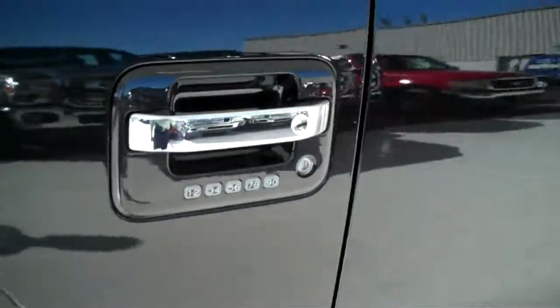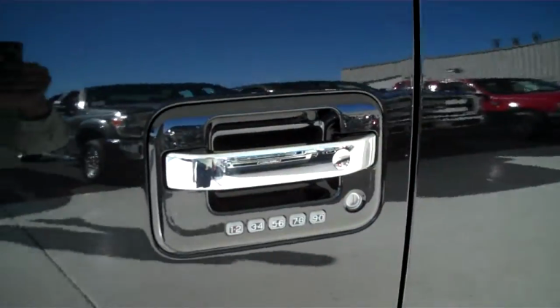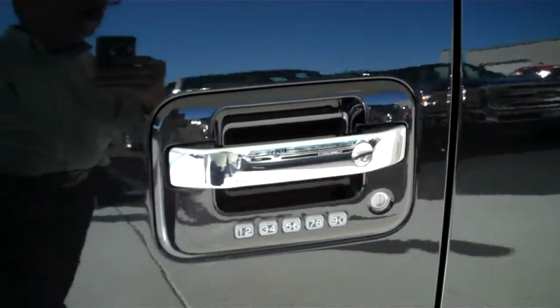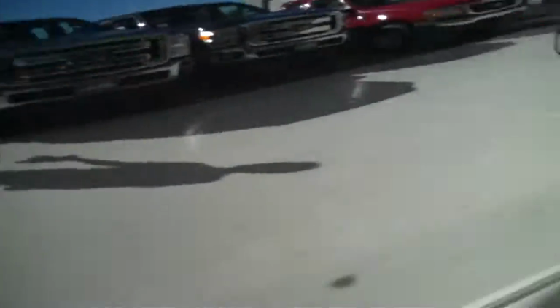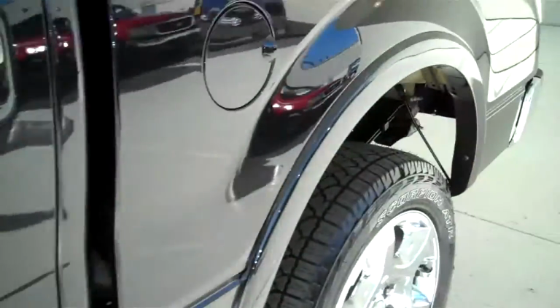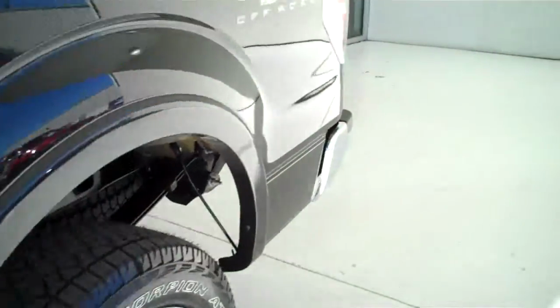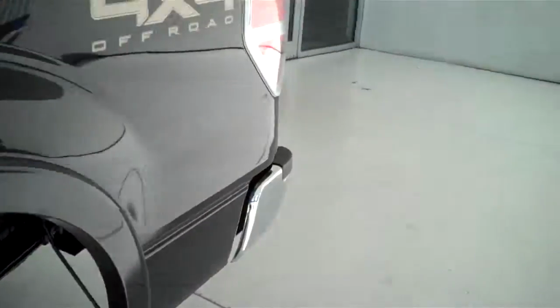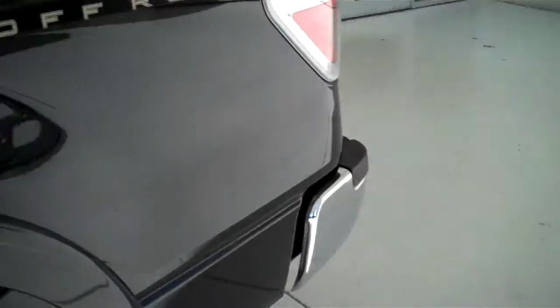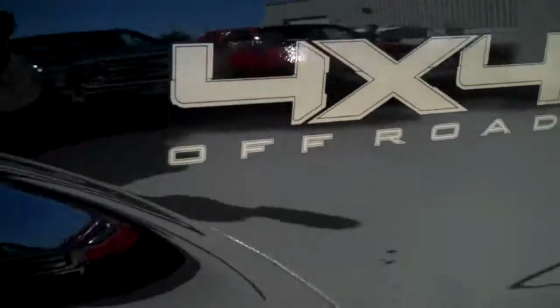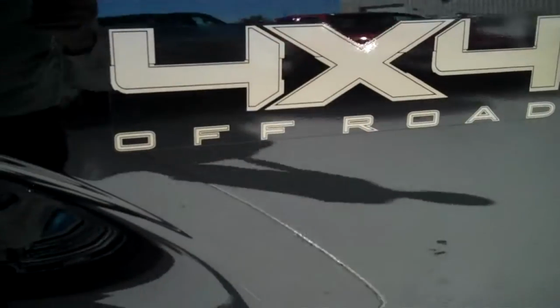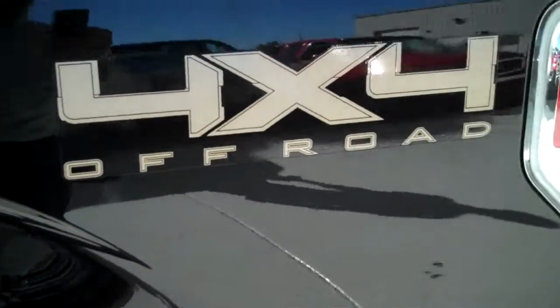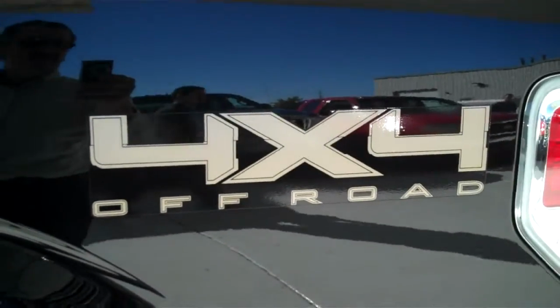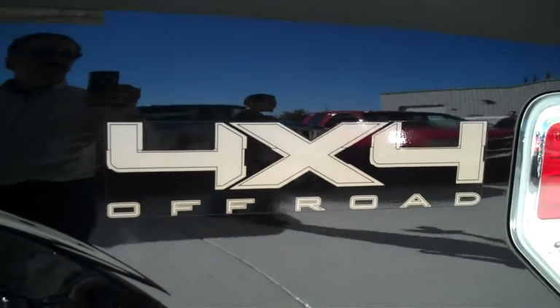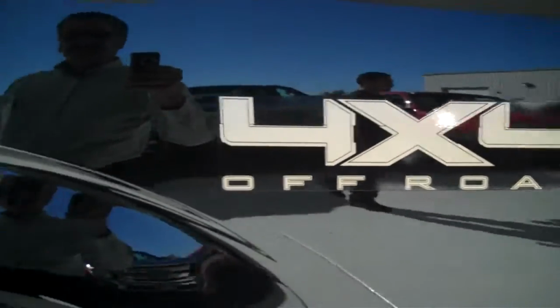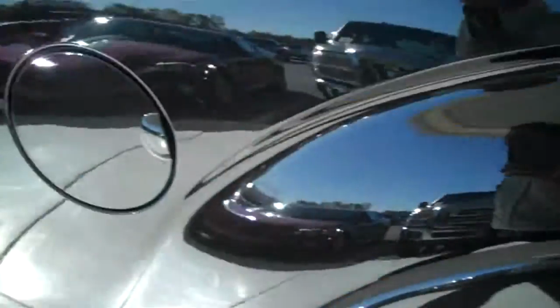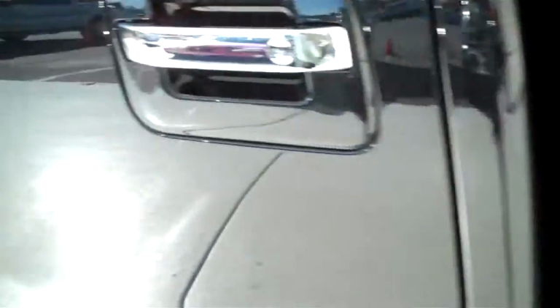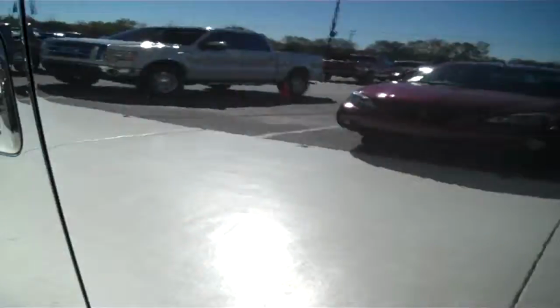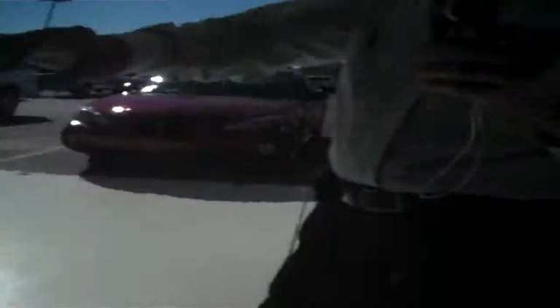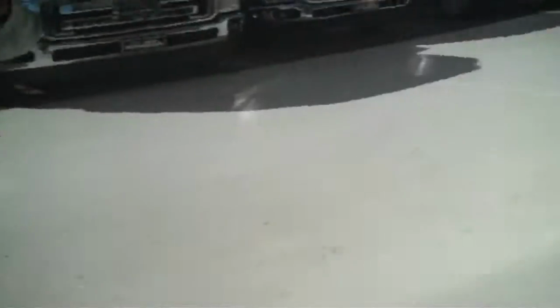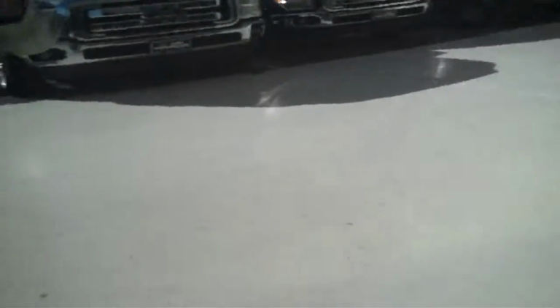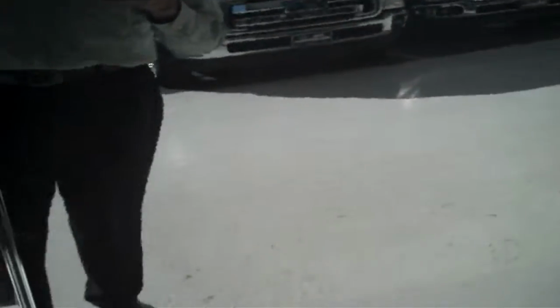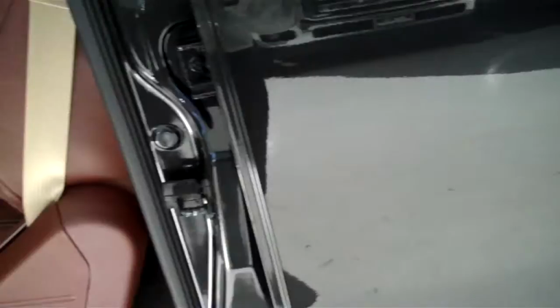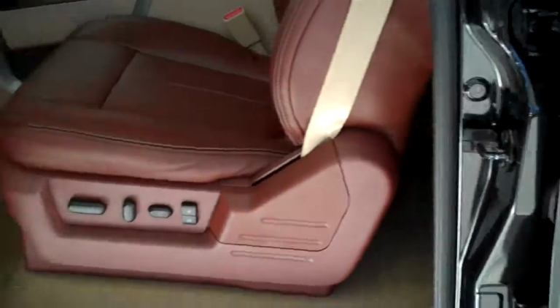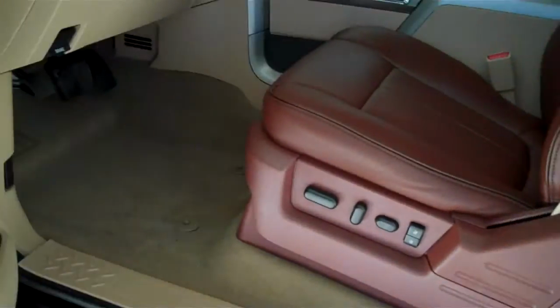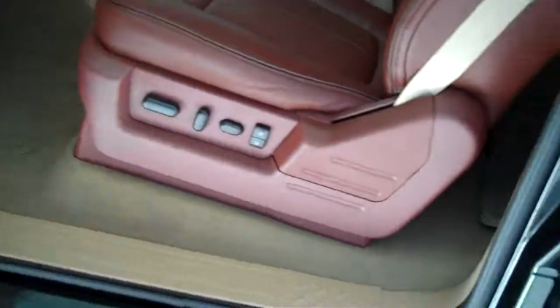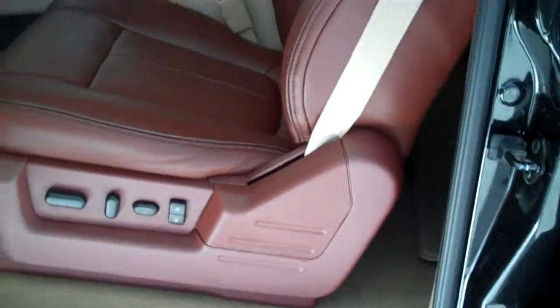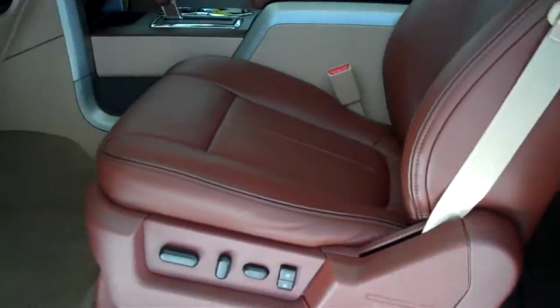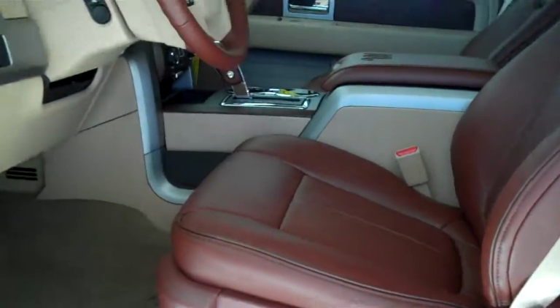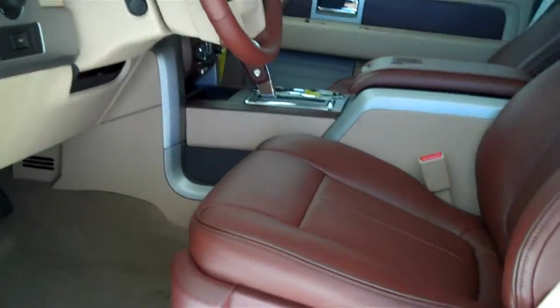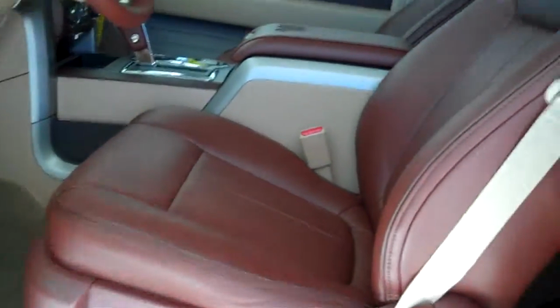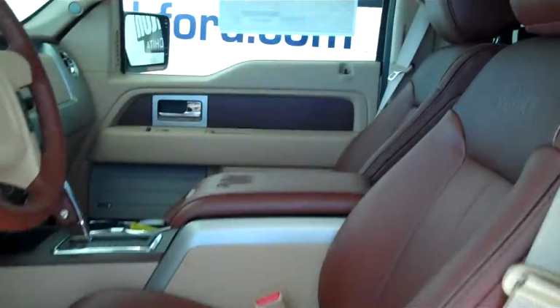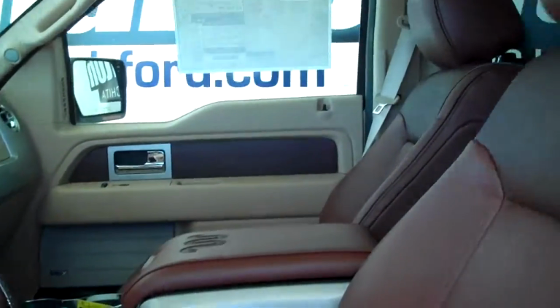It's got keyless entry on the door, this is a four wheel drive truck, it's also got the 4x4 off-road package, and it's also got the chaparral leather interior with bucket seats and console.